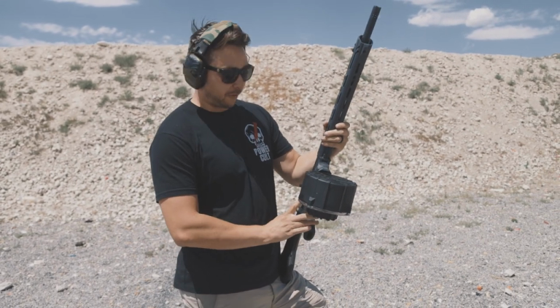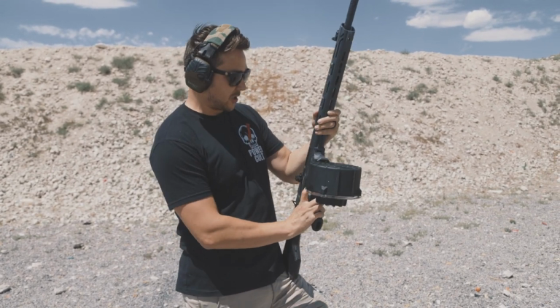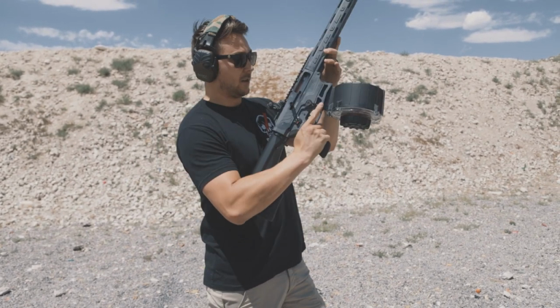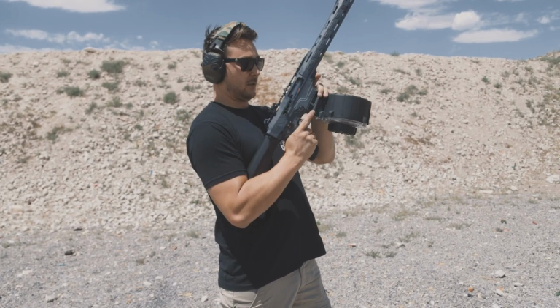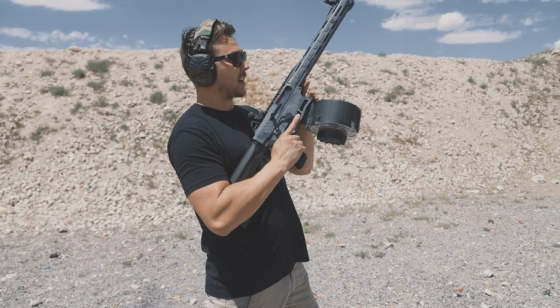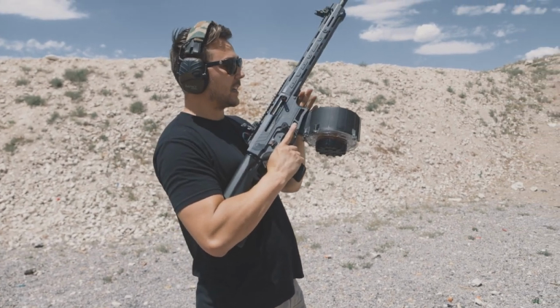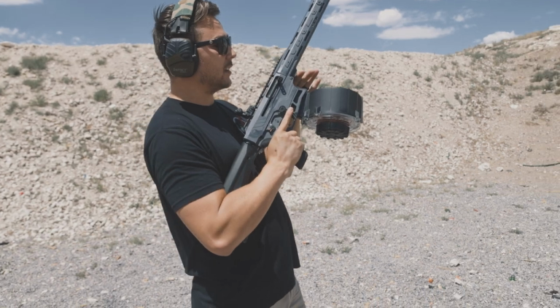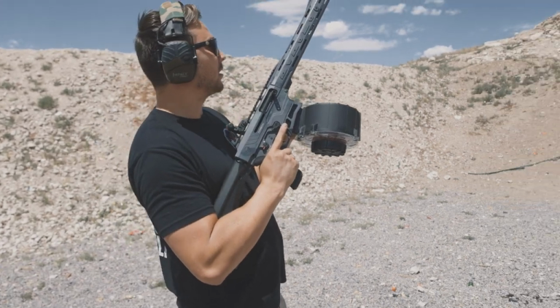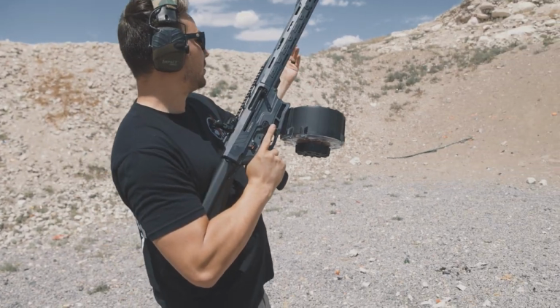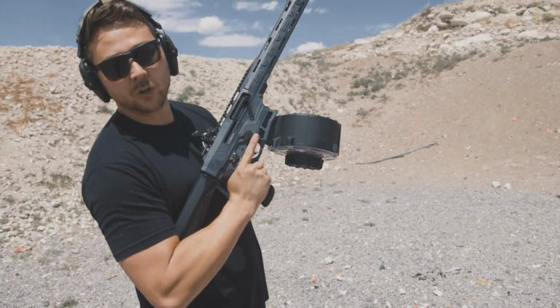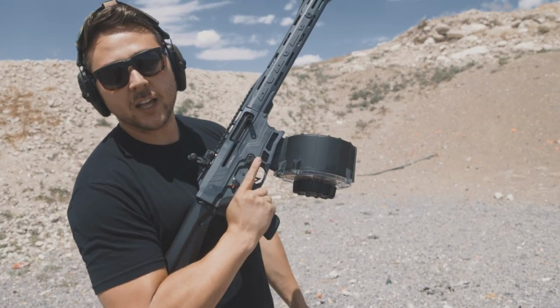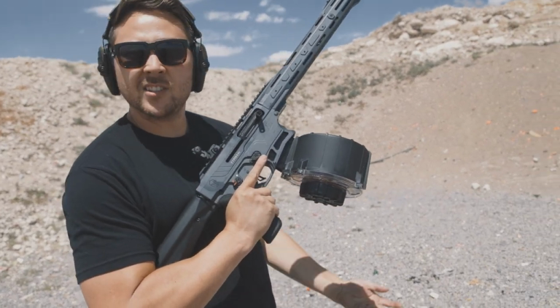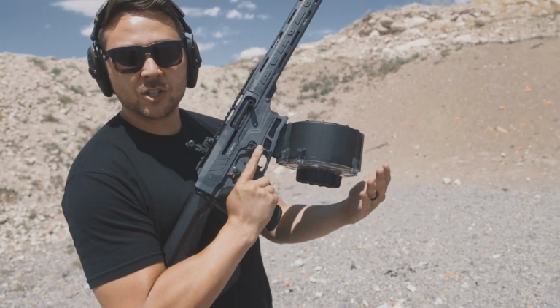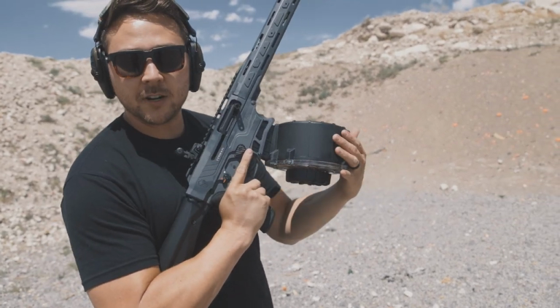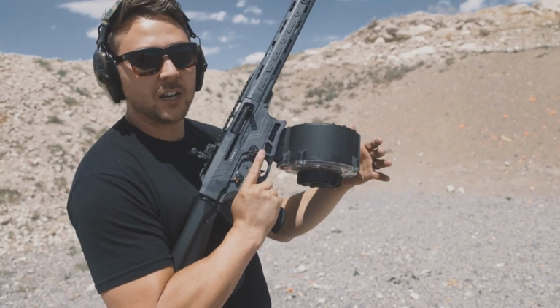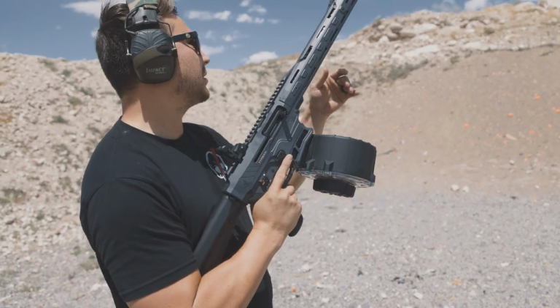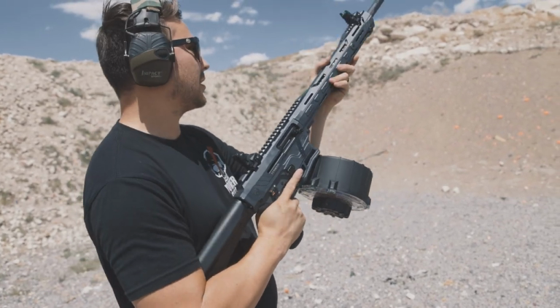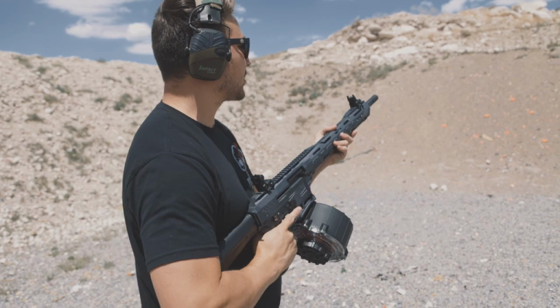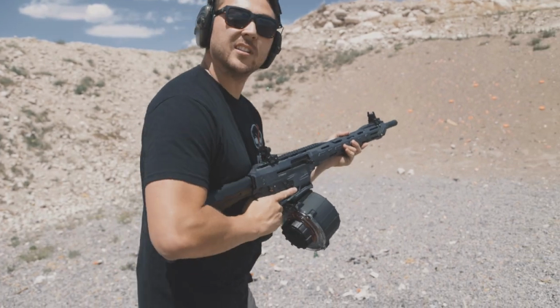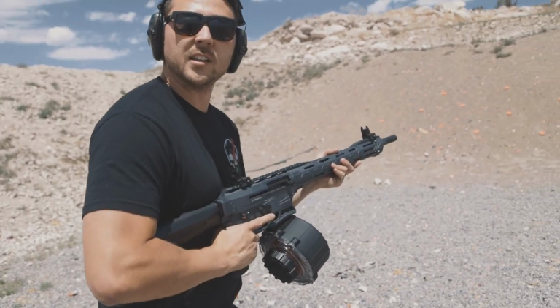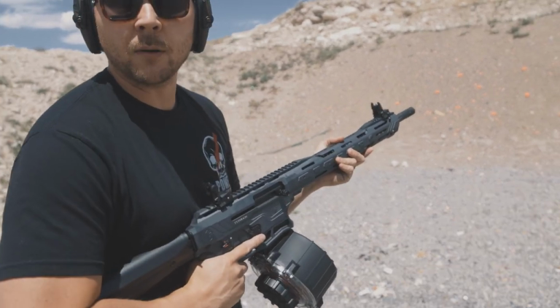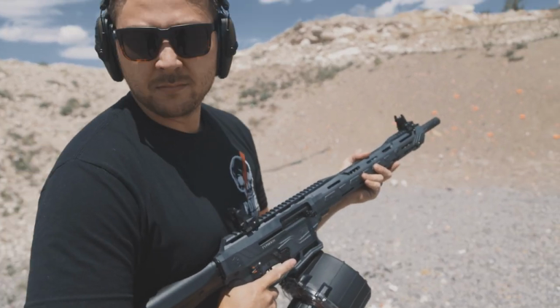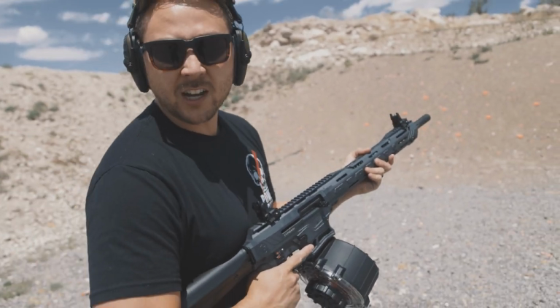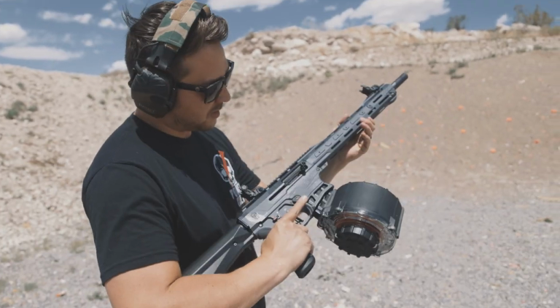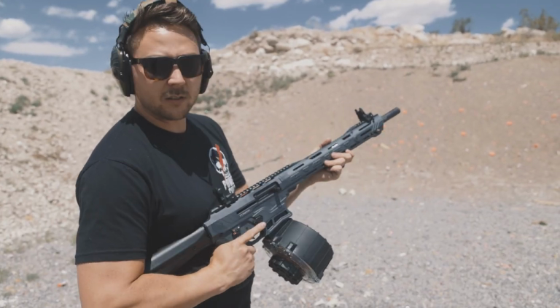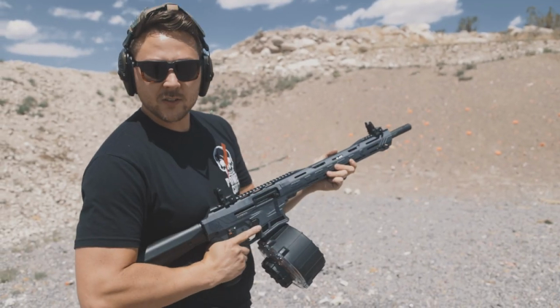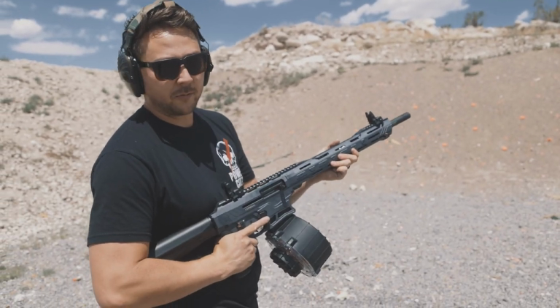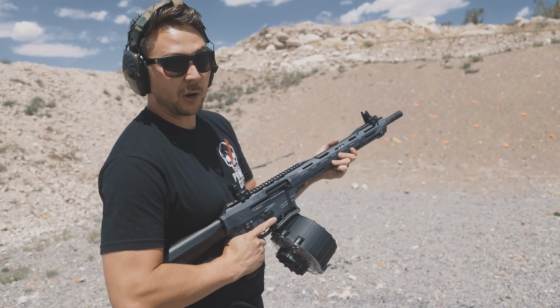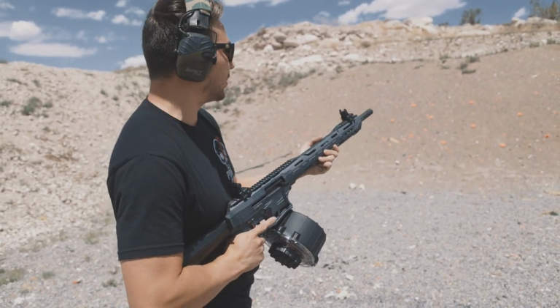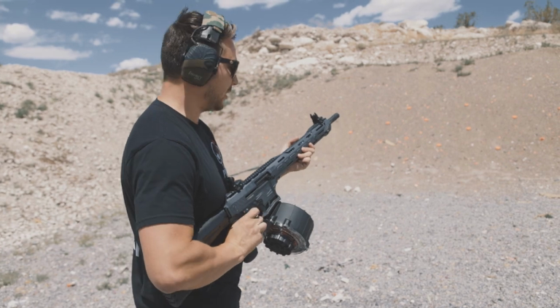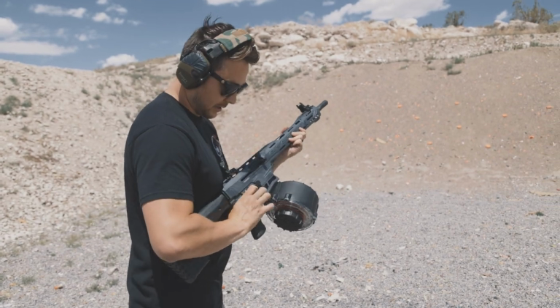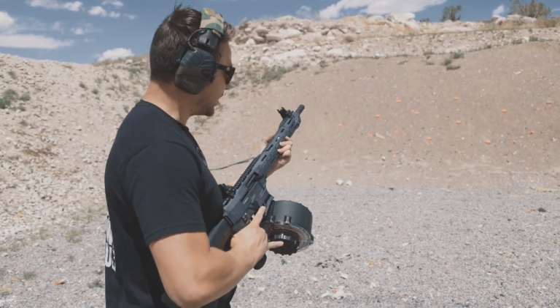We've got some clays on the hill we're going to shoot at. This is steel shot, so we're not shooting any steel targets today — just going to shoot at some clays on the berm, maybe toss a few. This might be a little heavy of a setup for throwing our own clays, but we'll see.